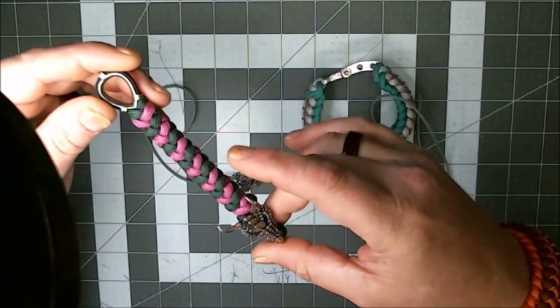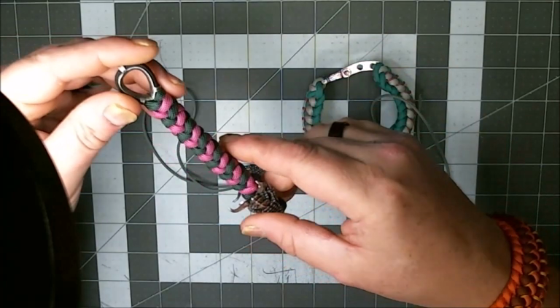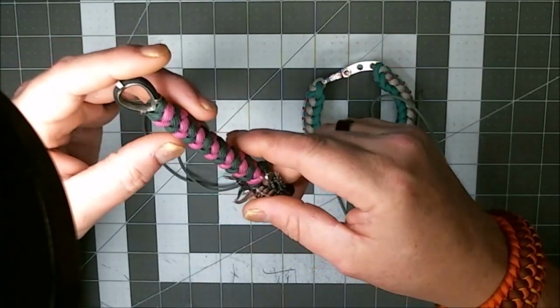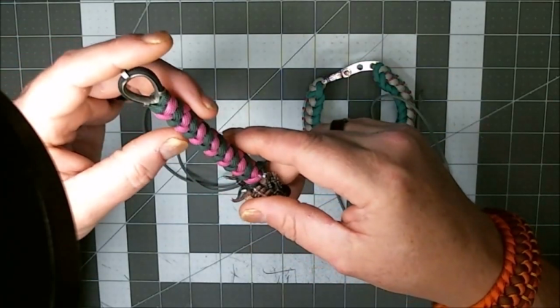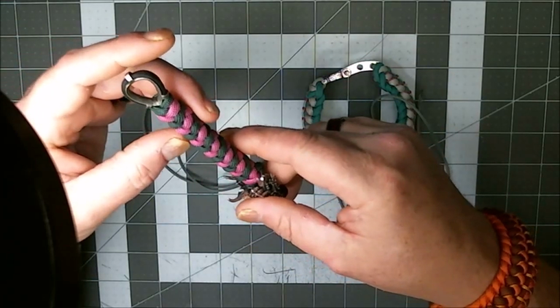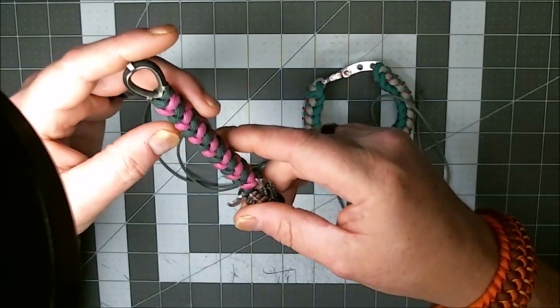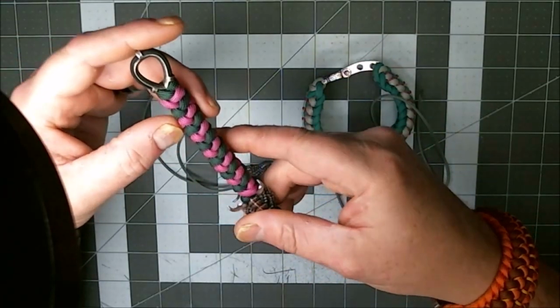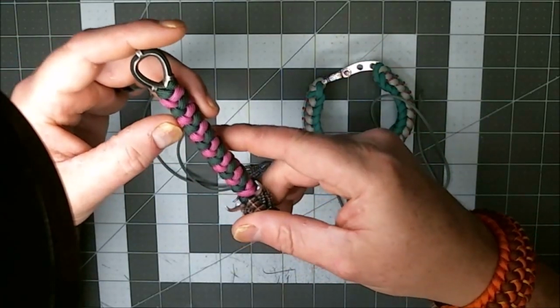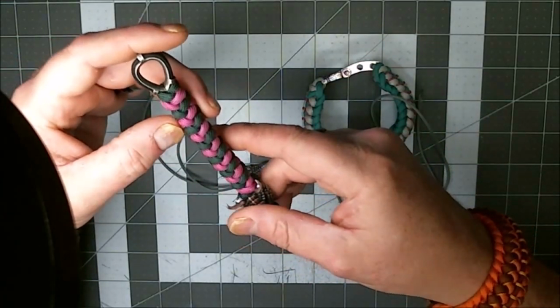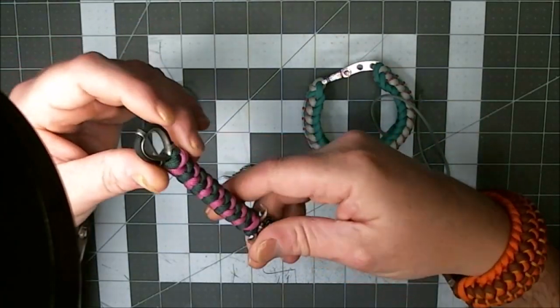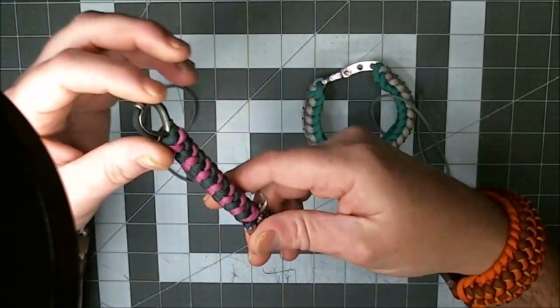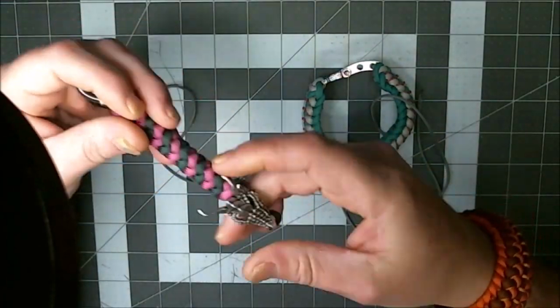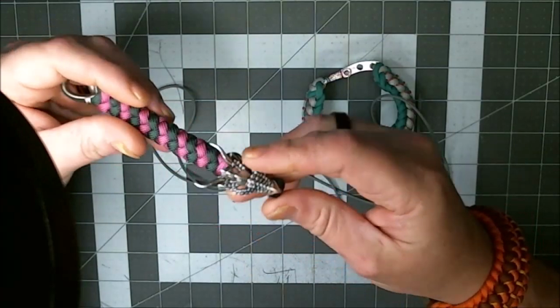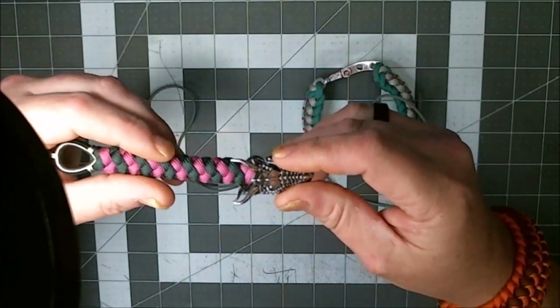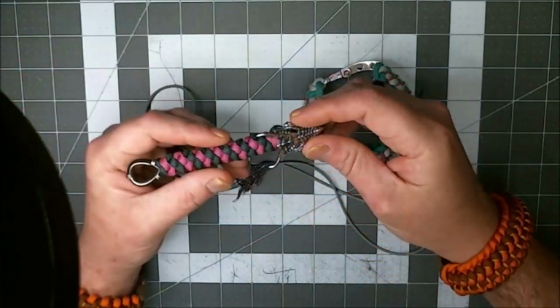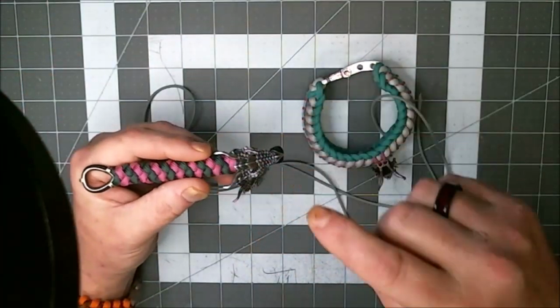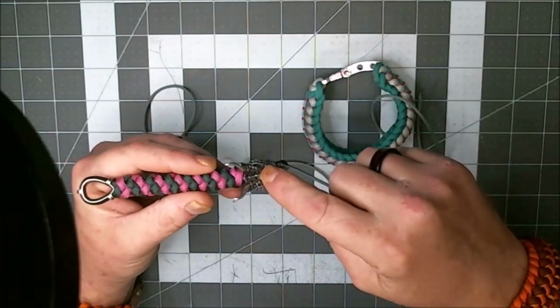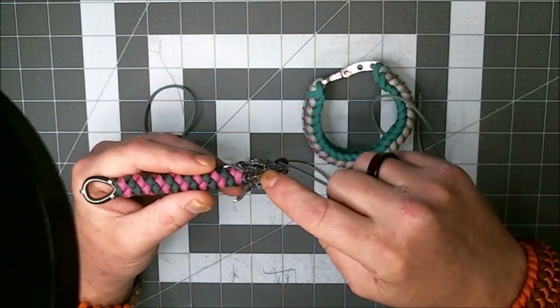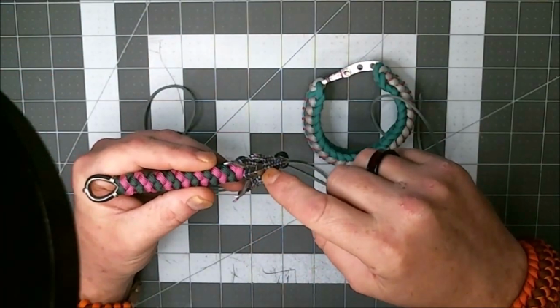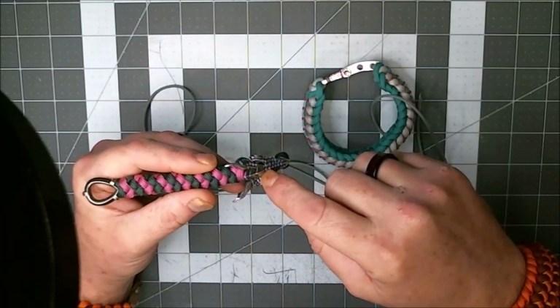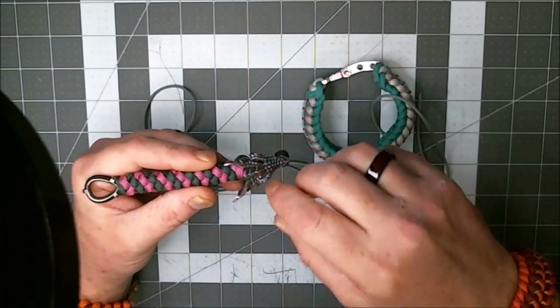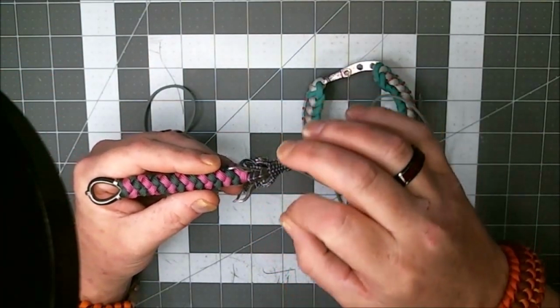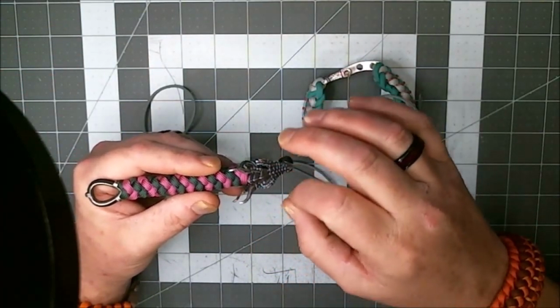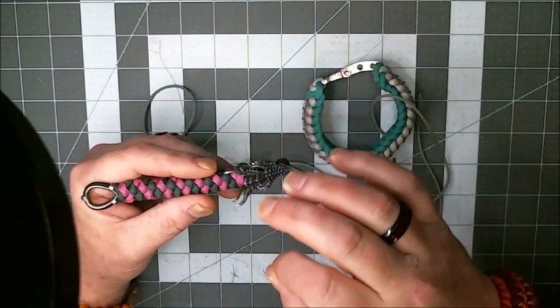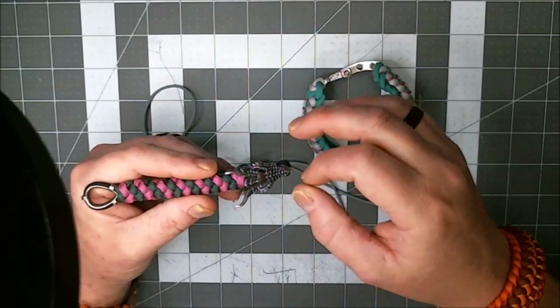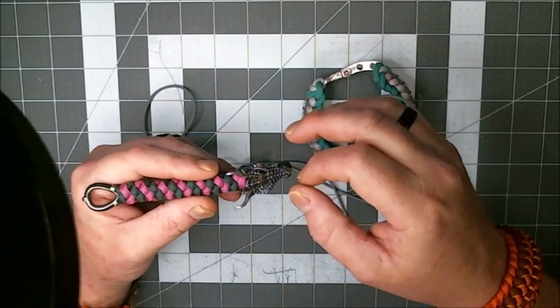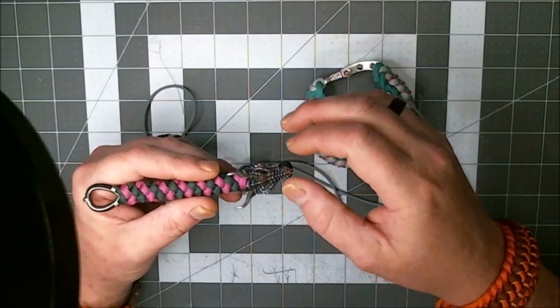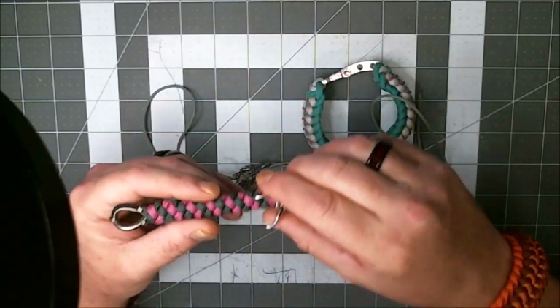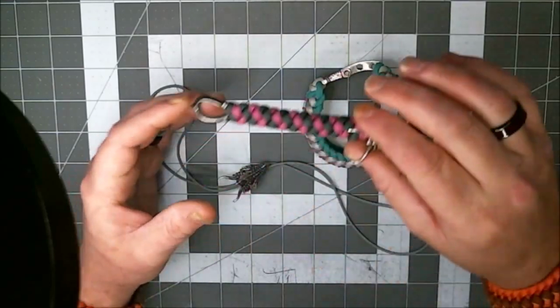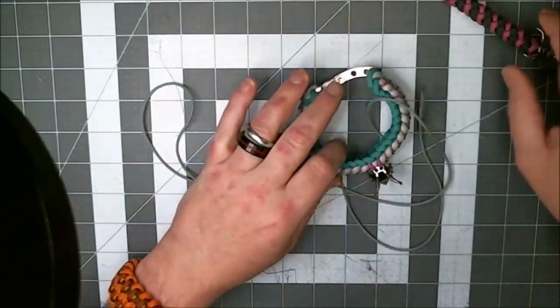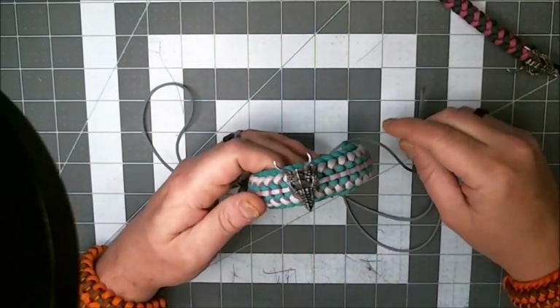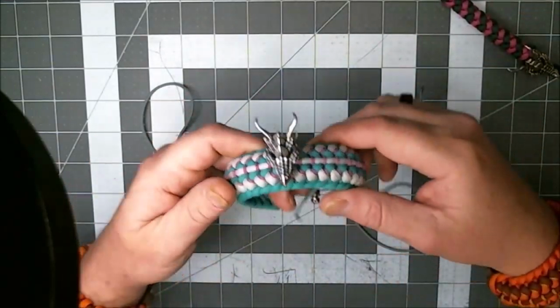I even took my rotary tool with a diamond bit — the kind that reams out the inside of semi-precious and precious gemstone beads — and took it to the inside of these holes to make them a little bigger. I still struggled trying to get those pieces through there, but I did it and I got it on there and made this keychain. That thing looks good — emerald green and passion pink on black.